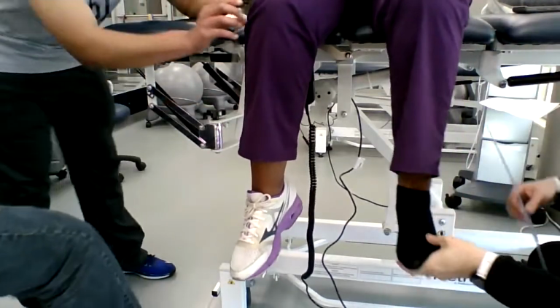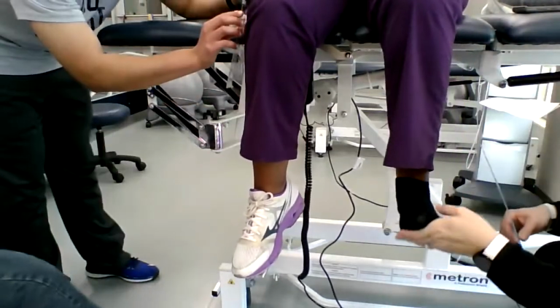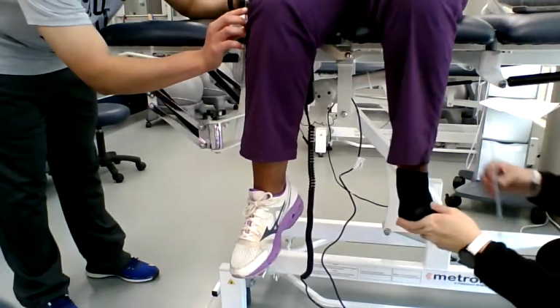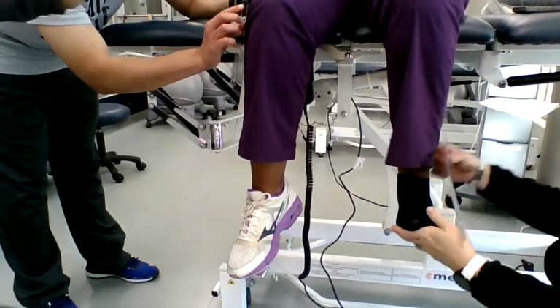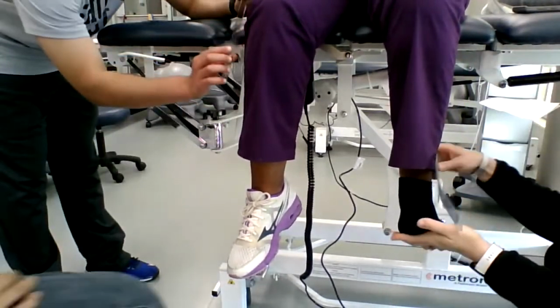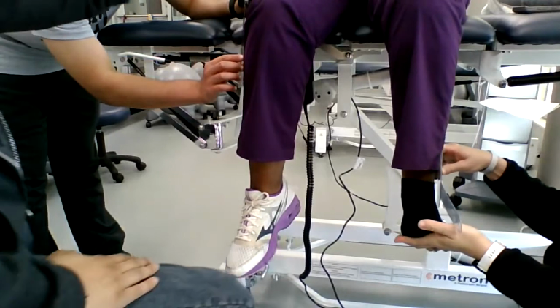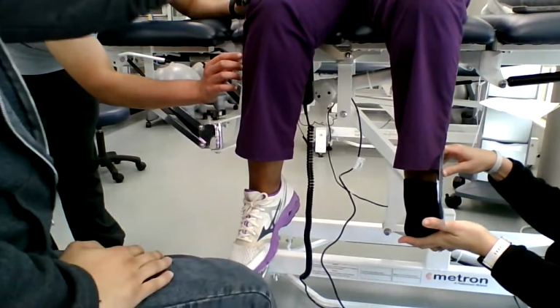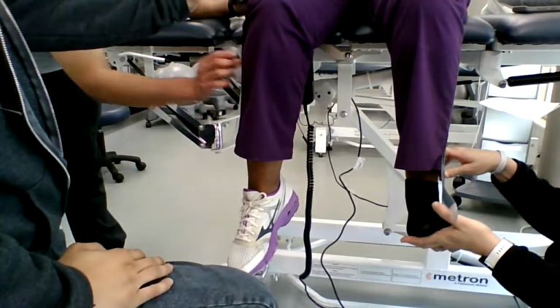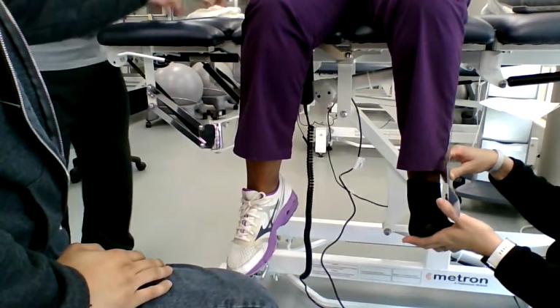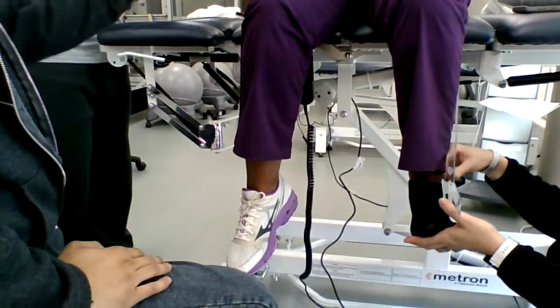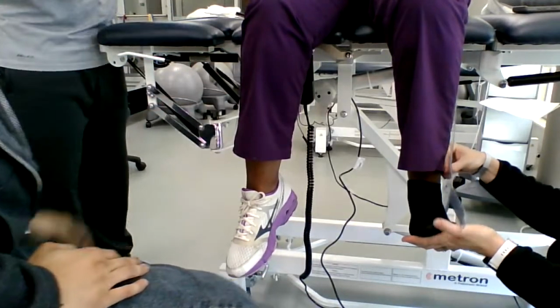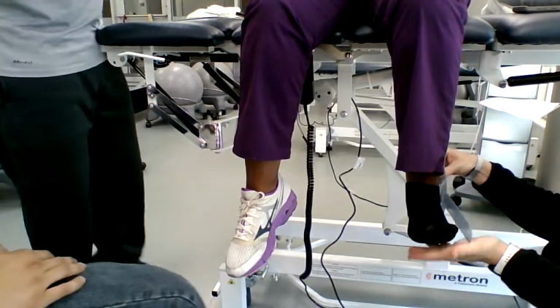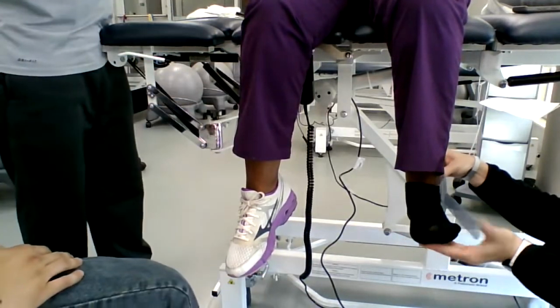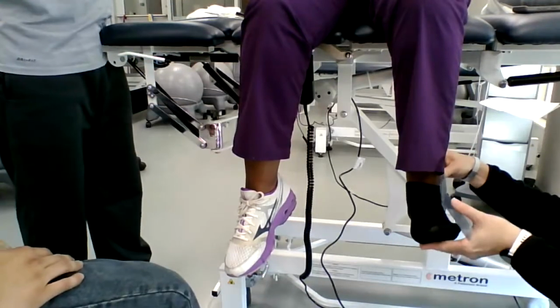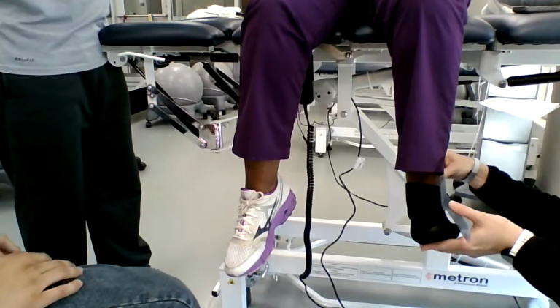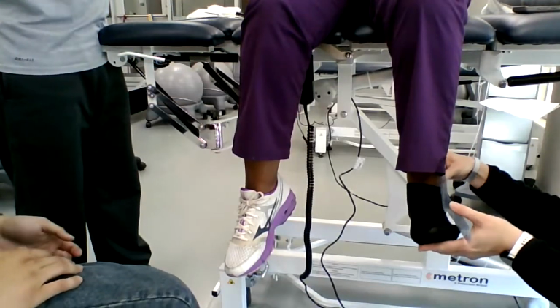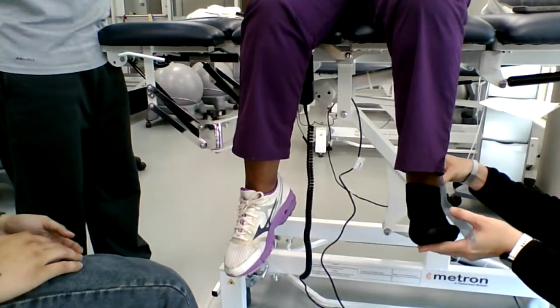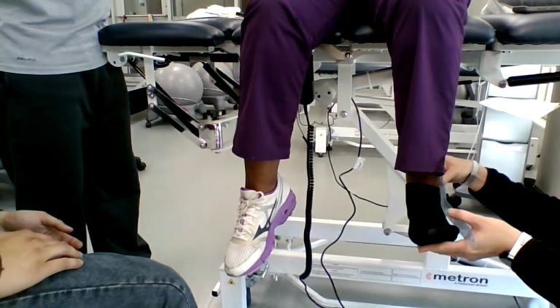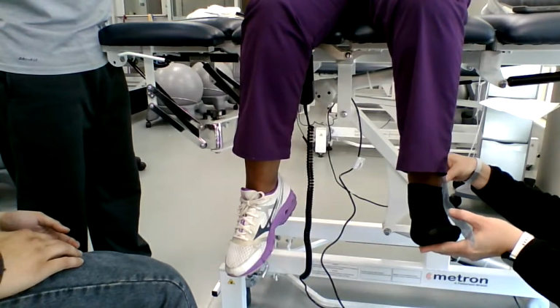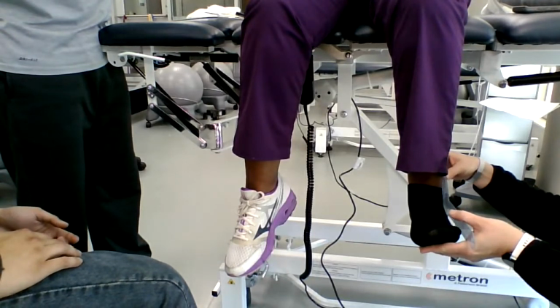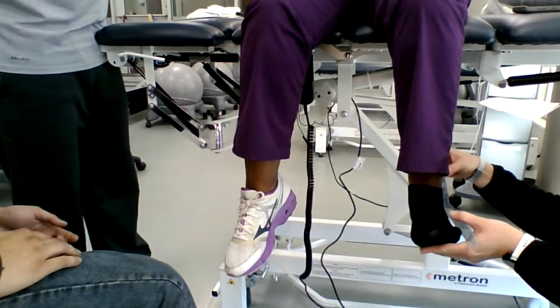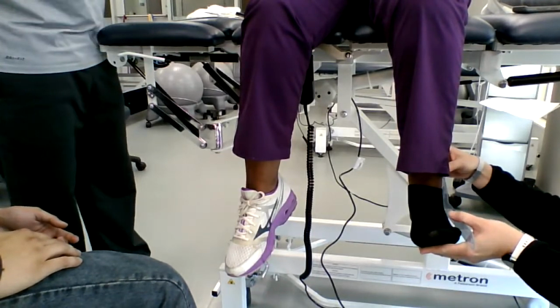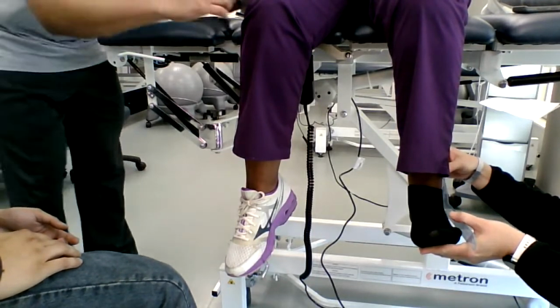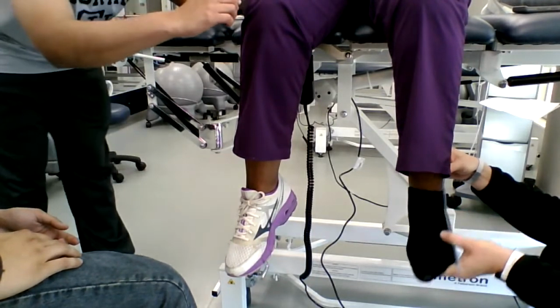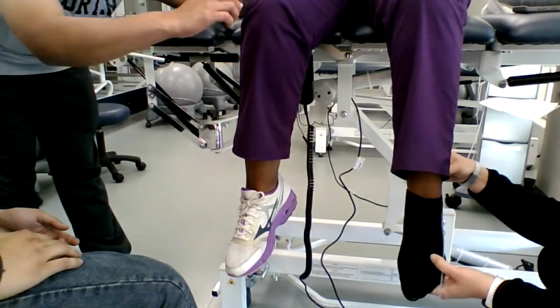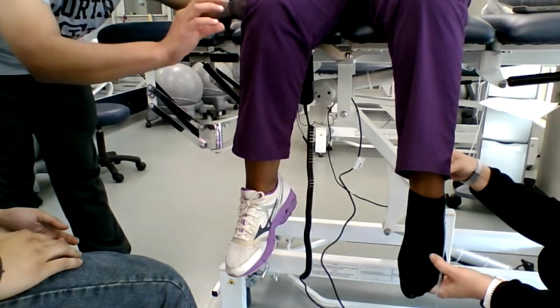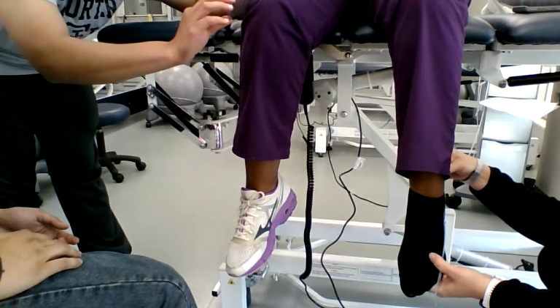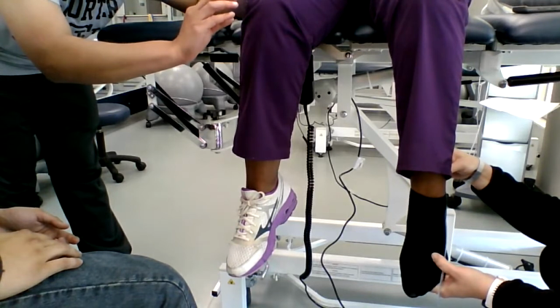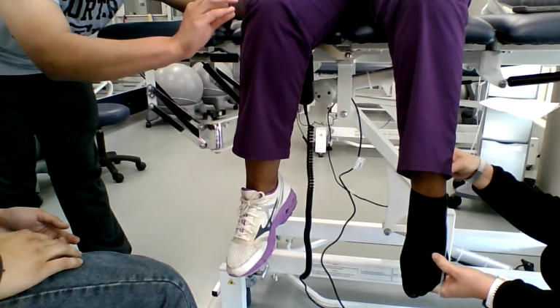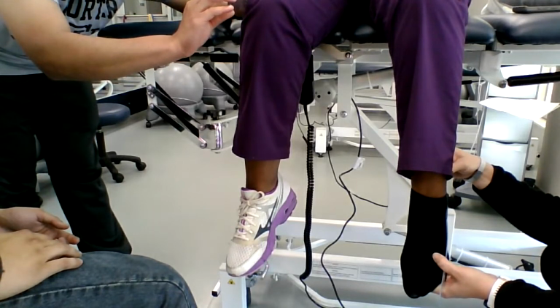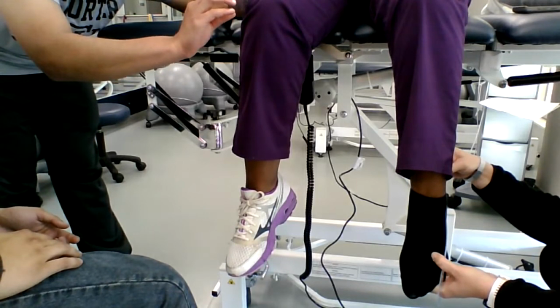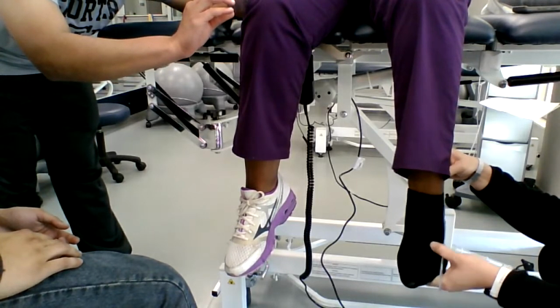And now? I'm trying to not look at the numbers. Let me do it with this first. And now Dorsiflexion? 24. Alright, come back.